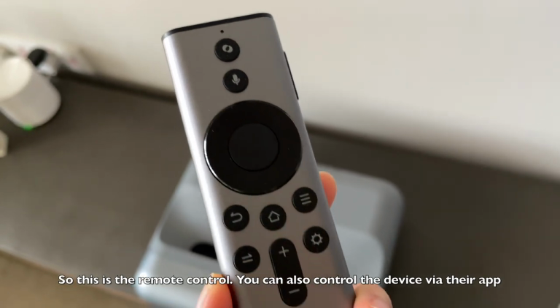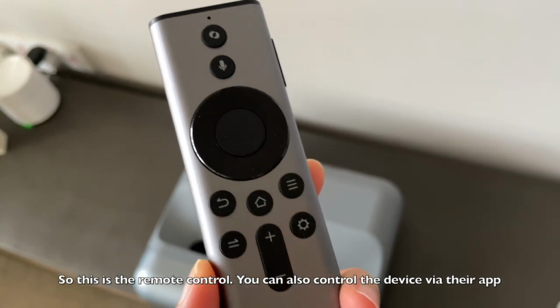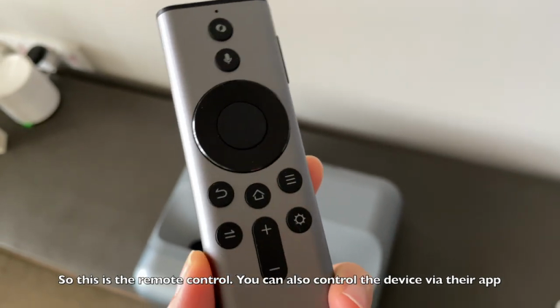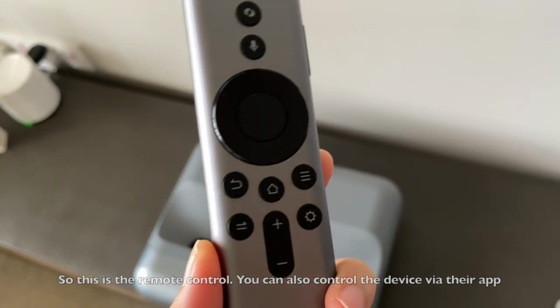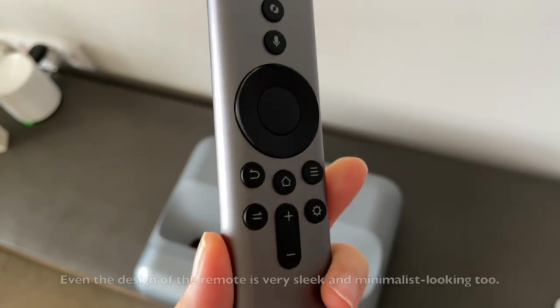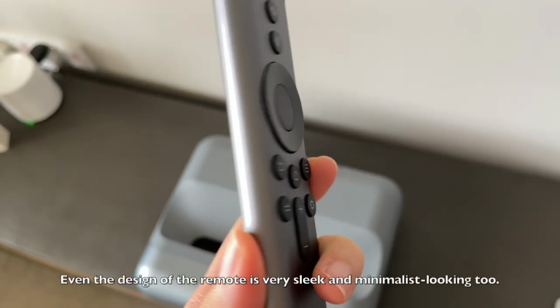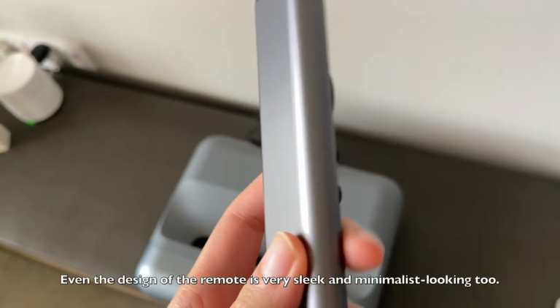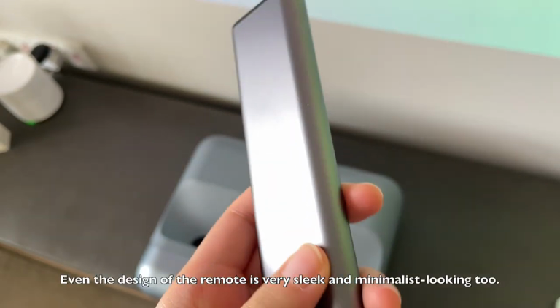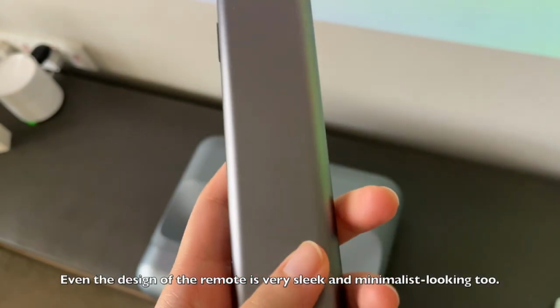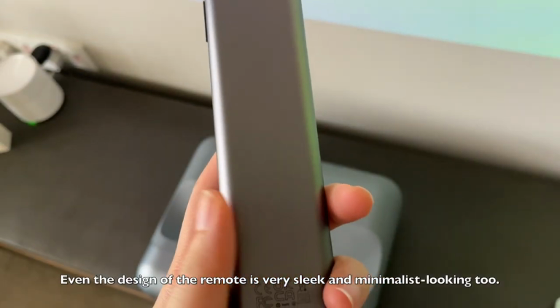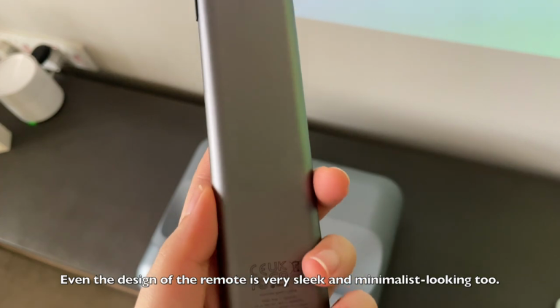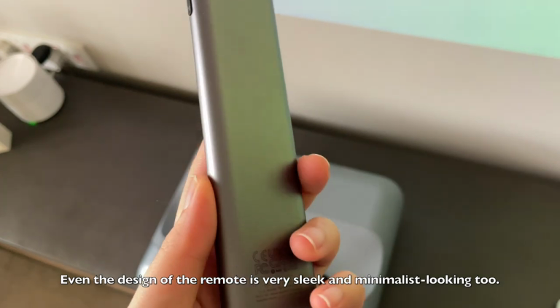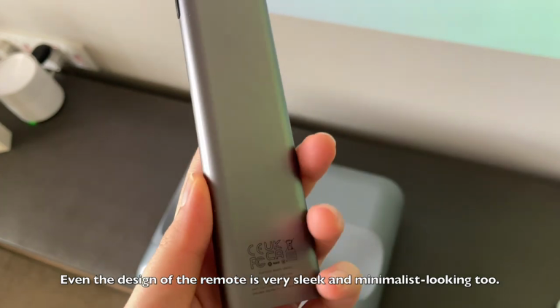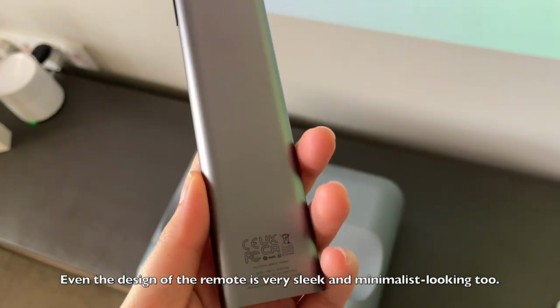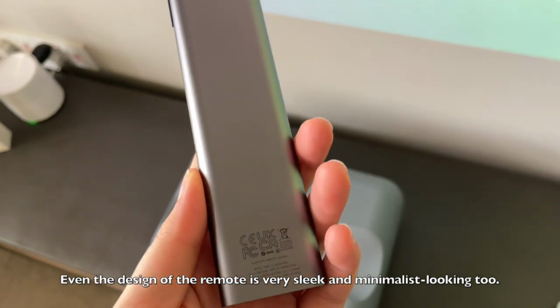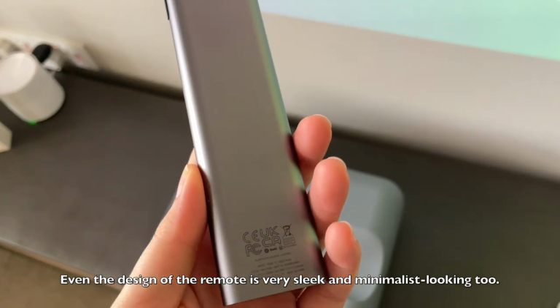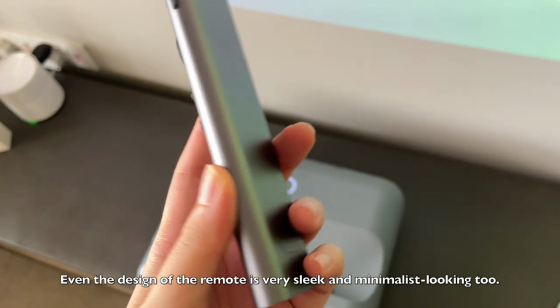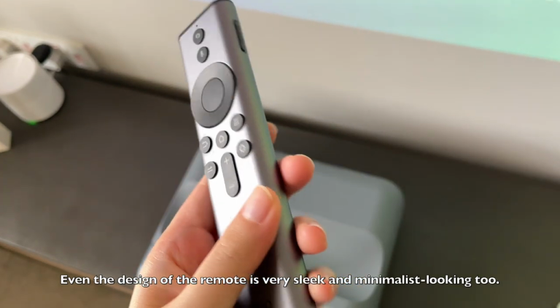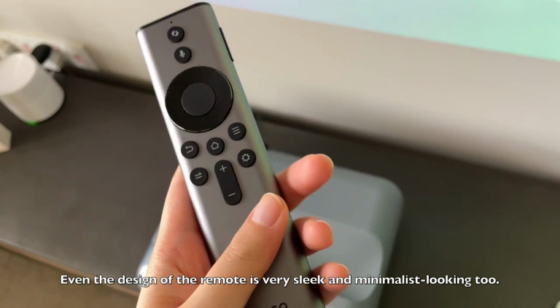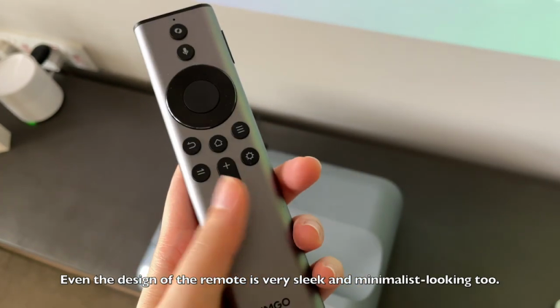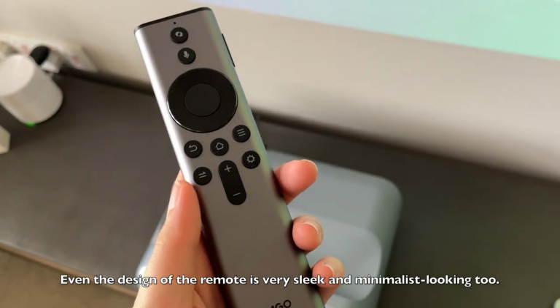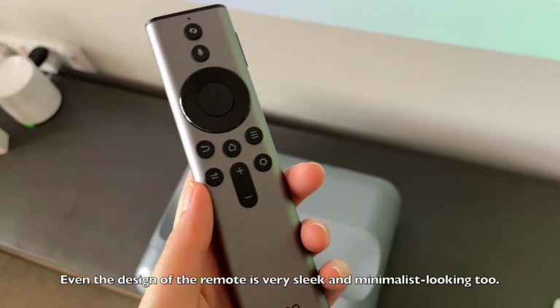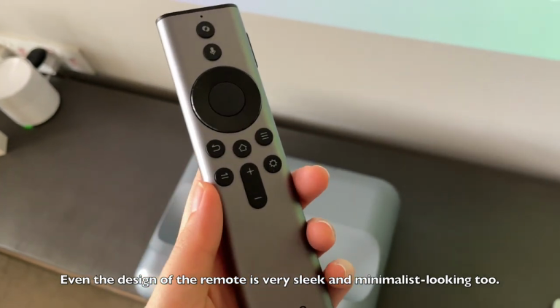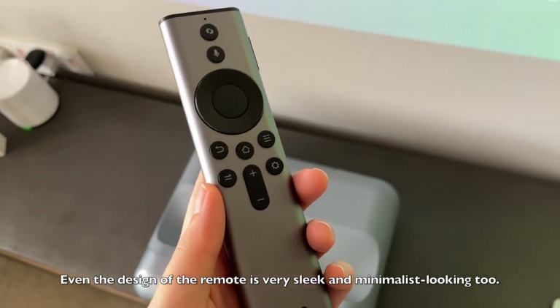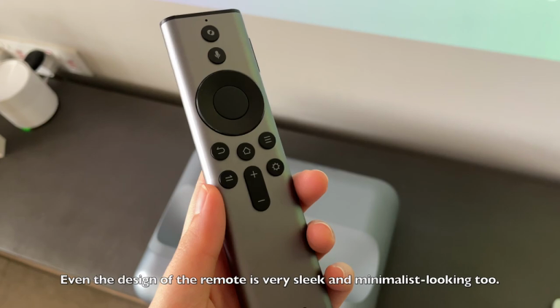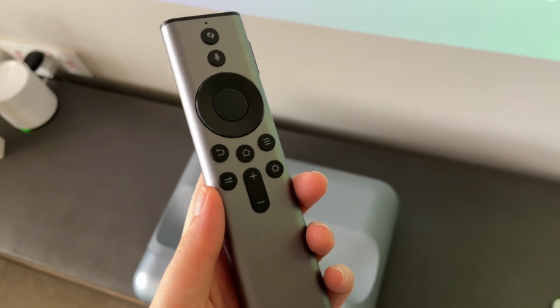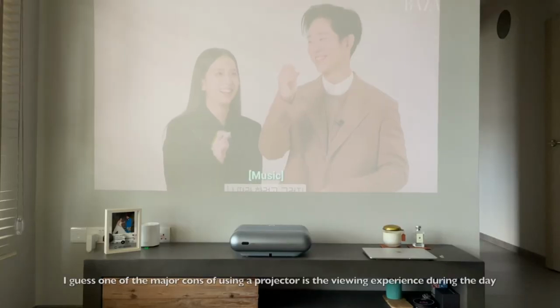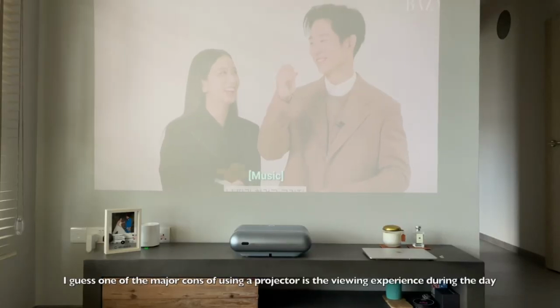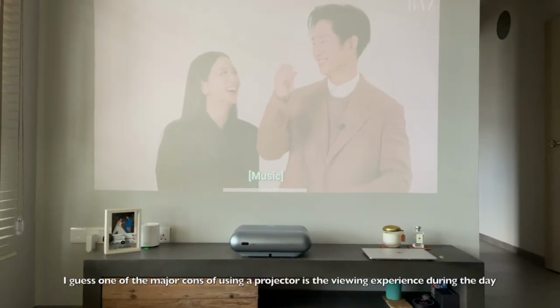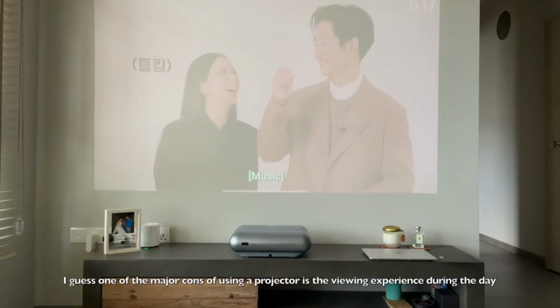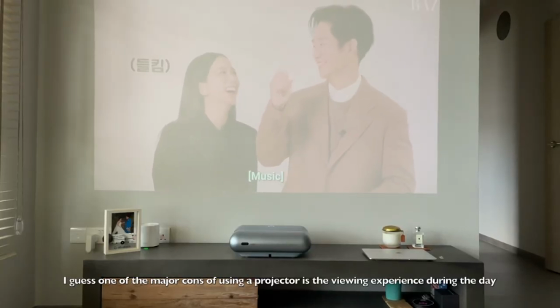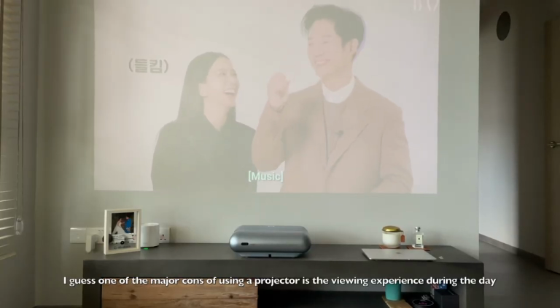You can use any other smart apps to control the projector as well. Even the design of the remote is very sleek and minimalist, which I like. One of the major cons of using this projector is the viewing experience during the daytime.